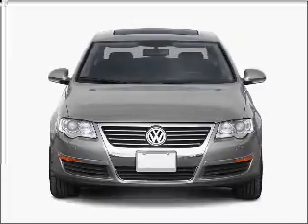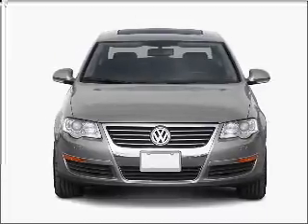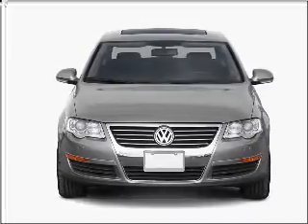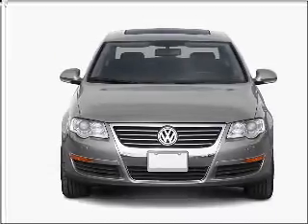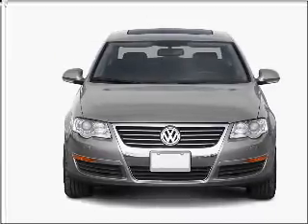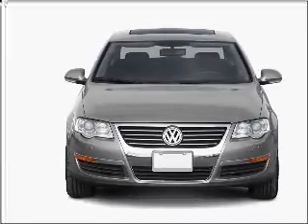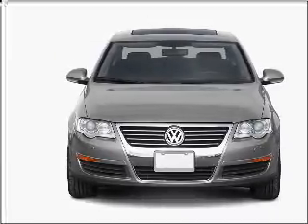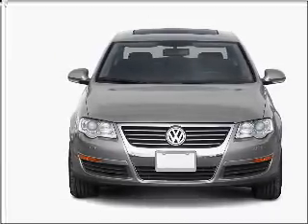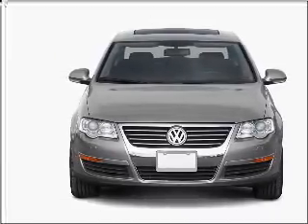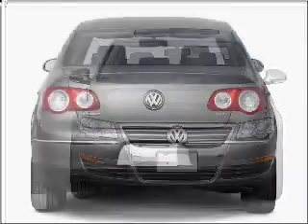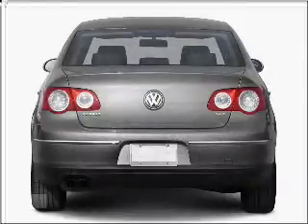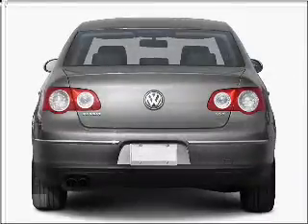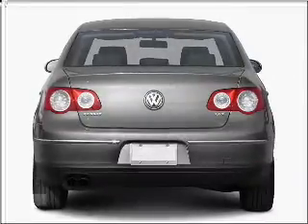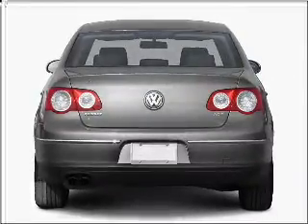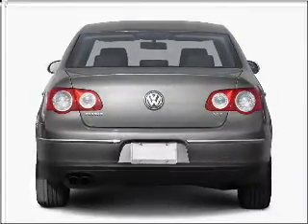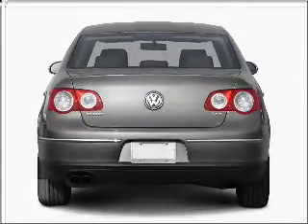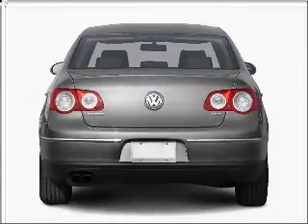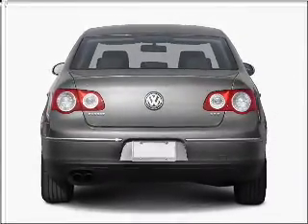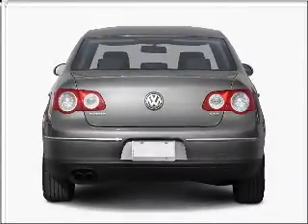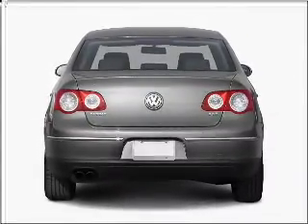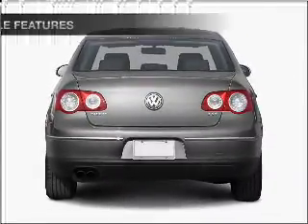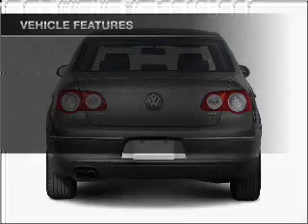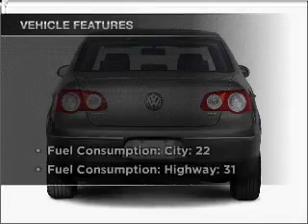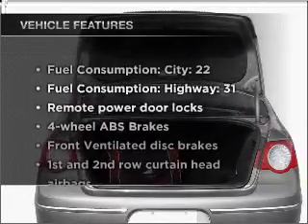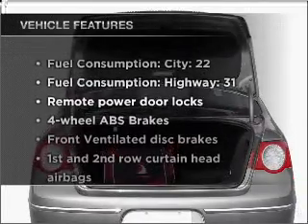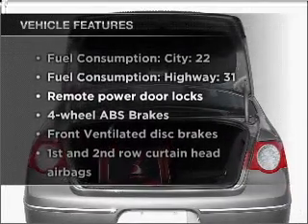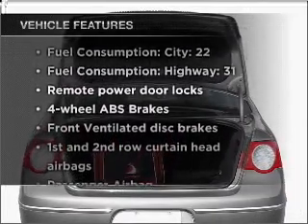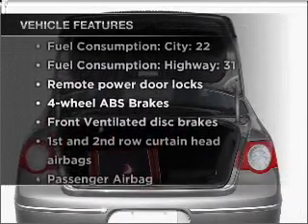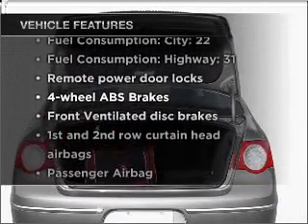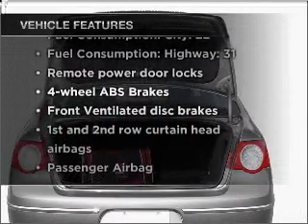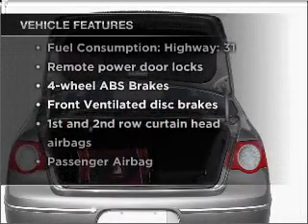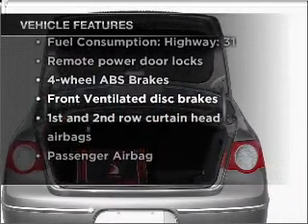With an efficient four-cylinder engine connected to a smooth-shifting six-speed automatic transmission, anti-lock brakes help you bring your vehicle to a safe stop. With these notable features, you won't want to miss out on the opportunity to own this amazing vehicle.